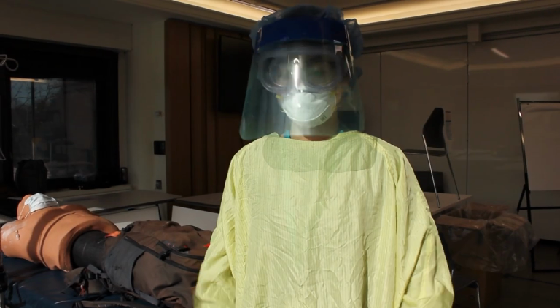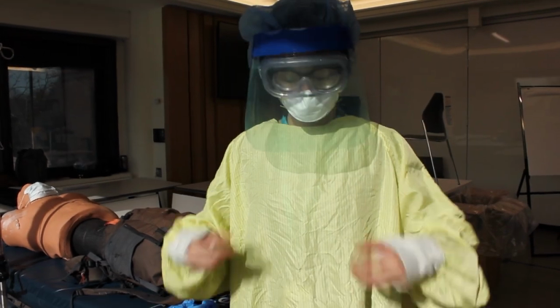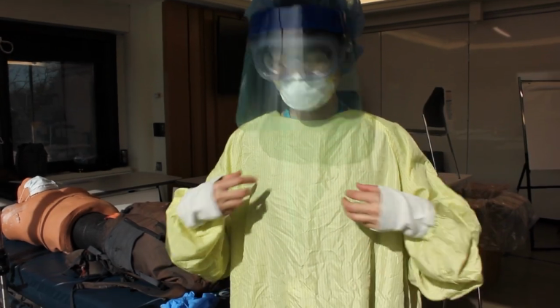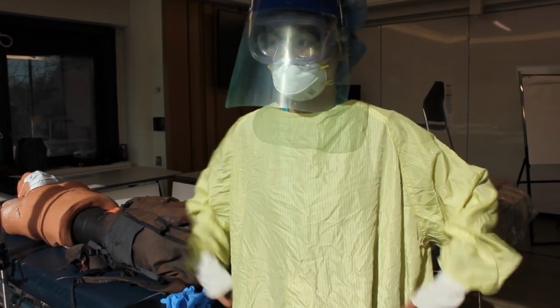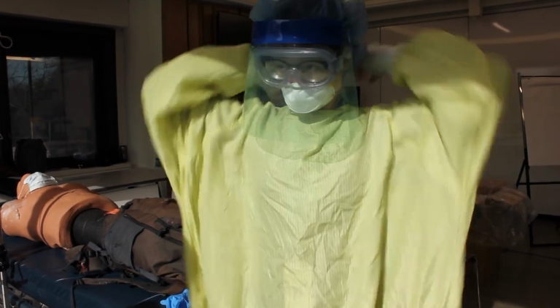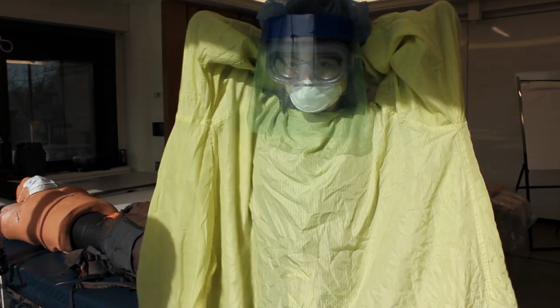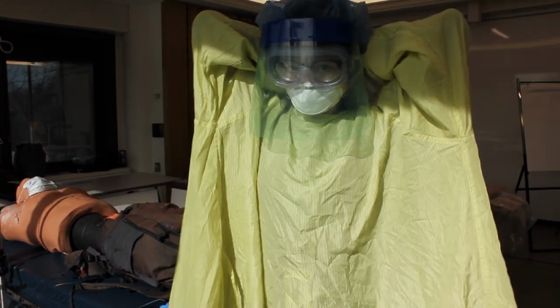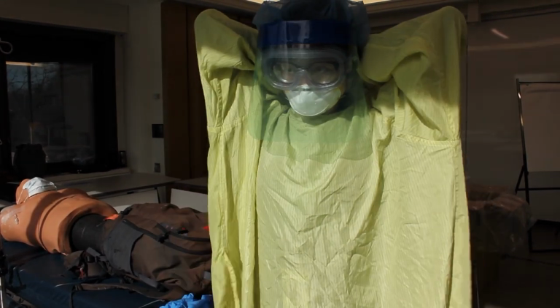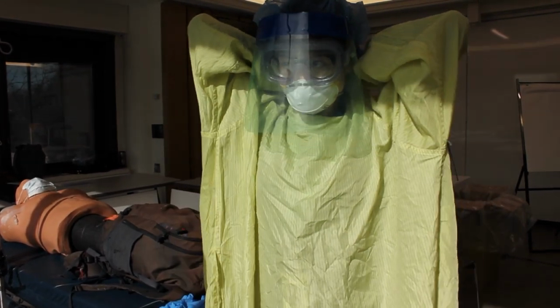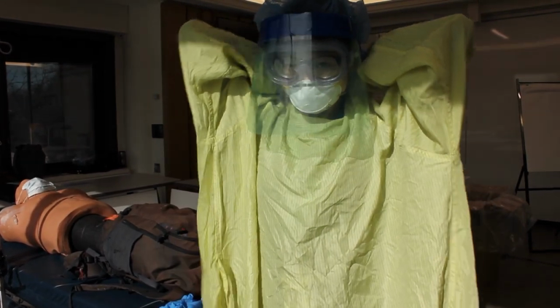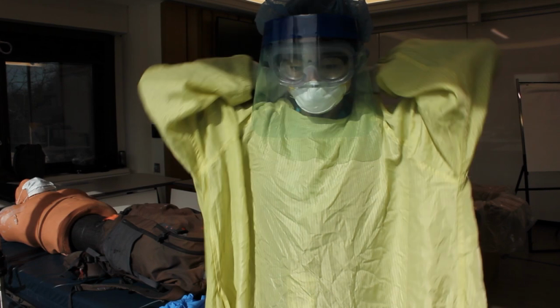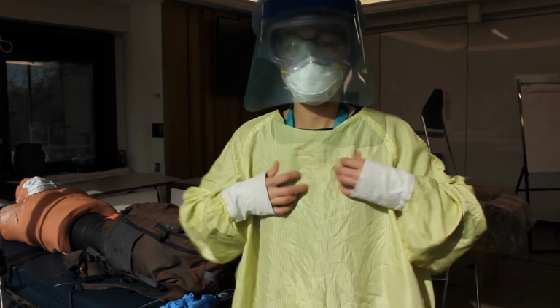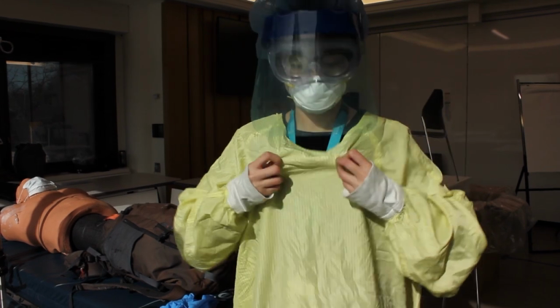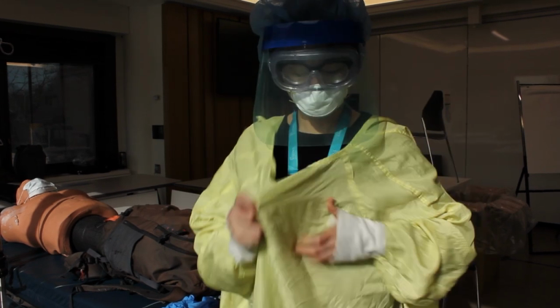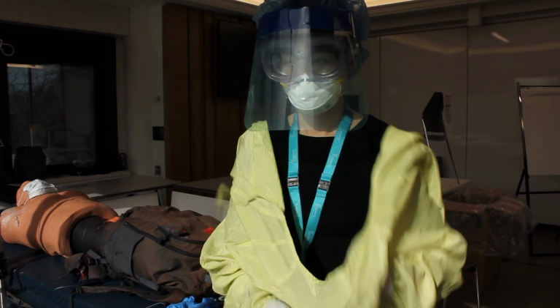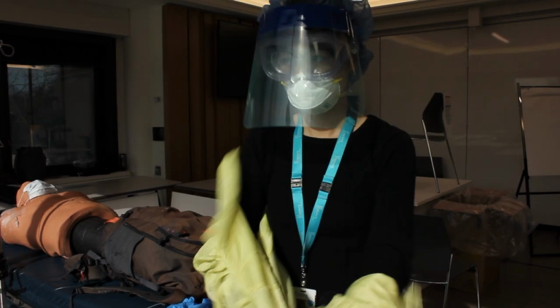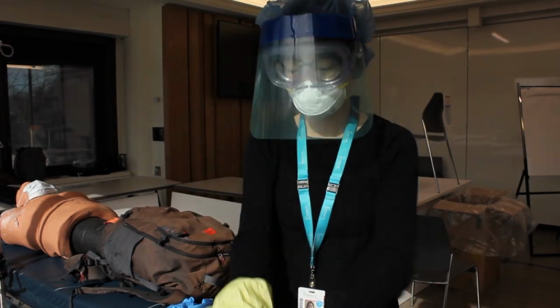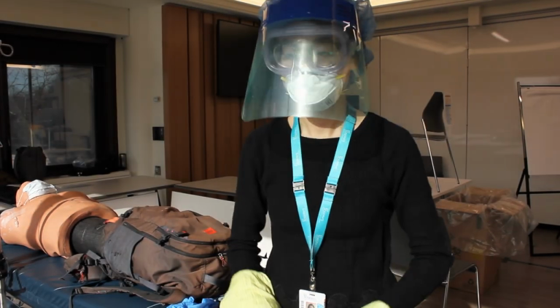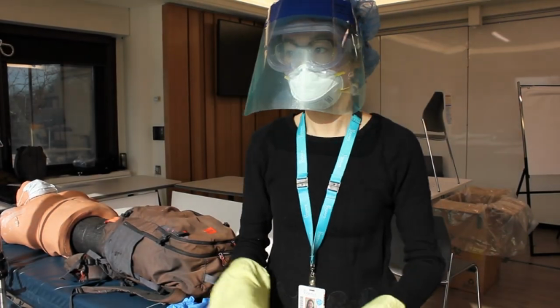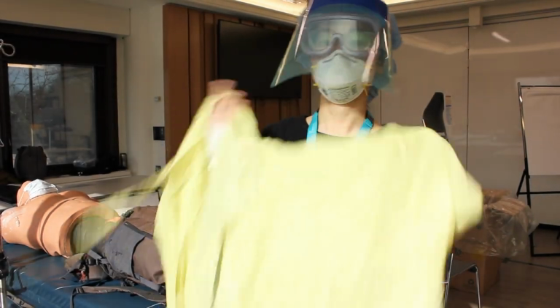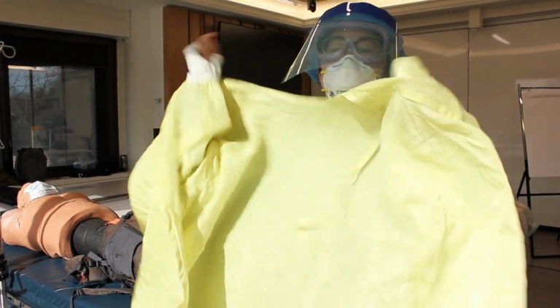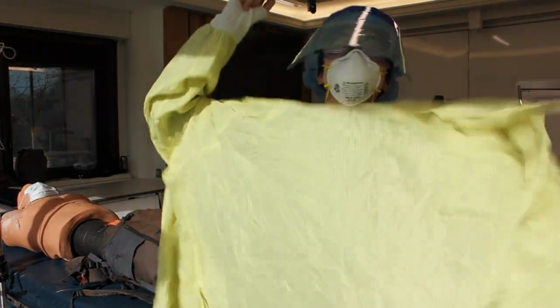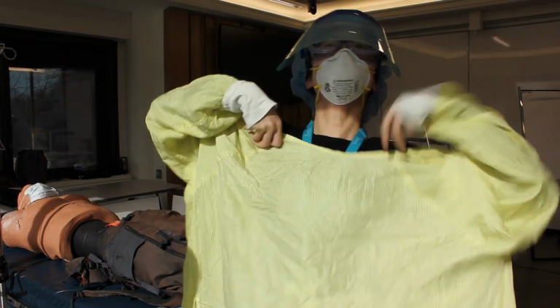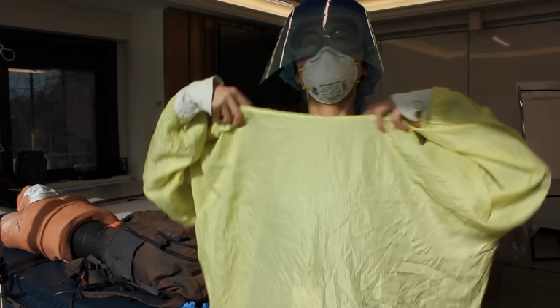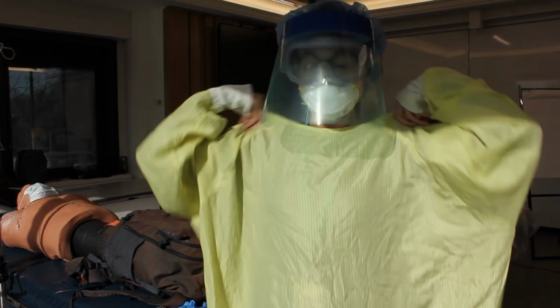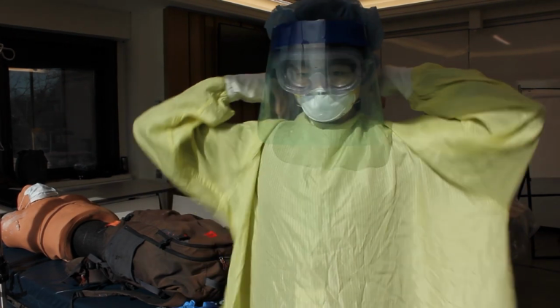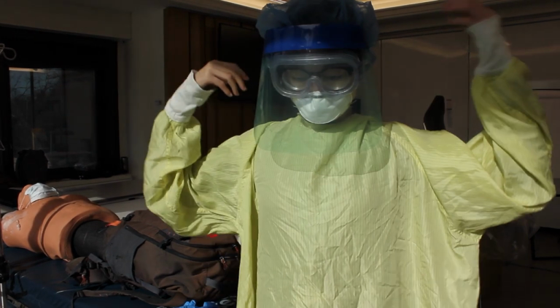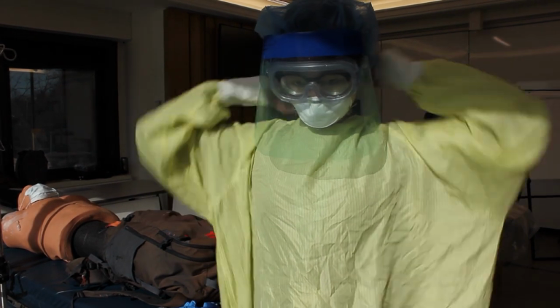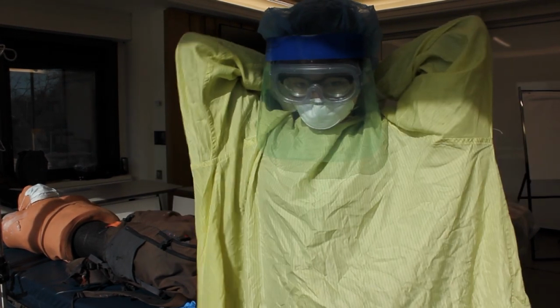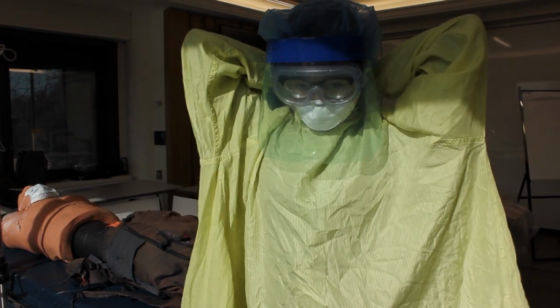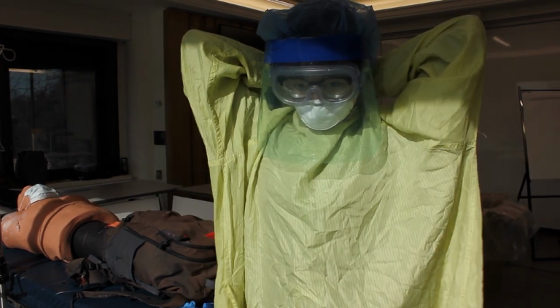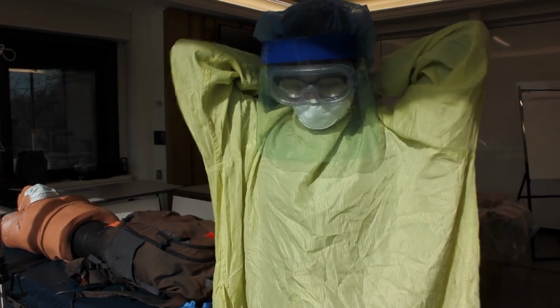Nancy, can you untie at the neck for a second and then remove — improperly. That is wrong. Put it back on quickly, Nancy. And if you can just show us you're untying the top and how to take it off properly again.